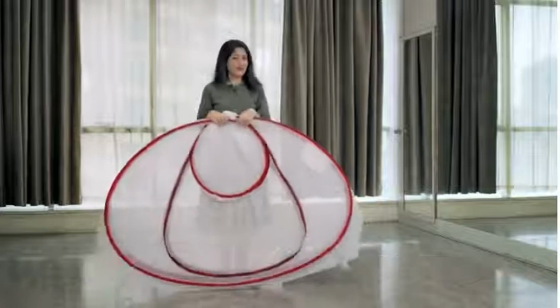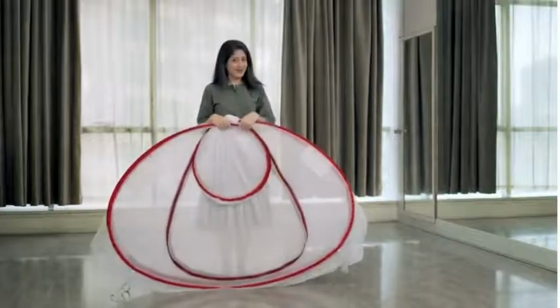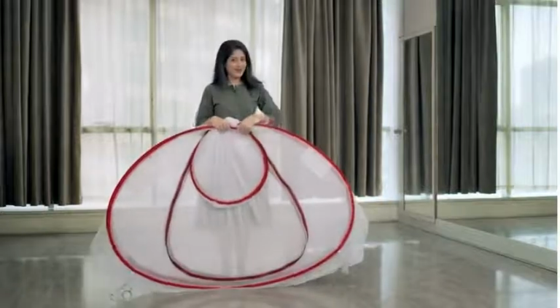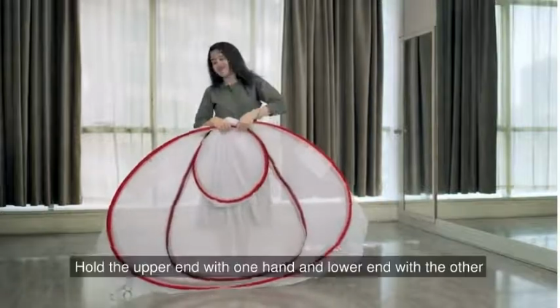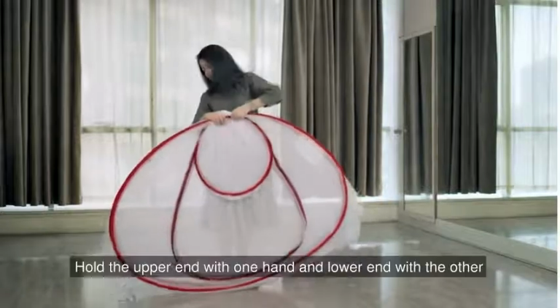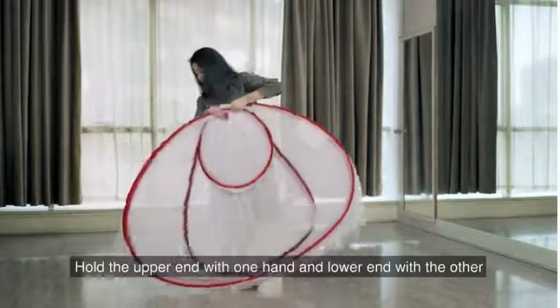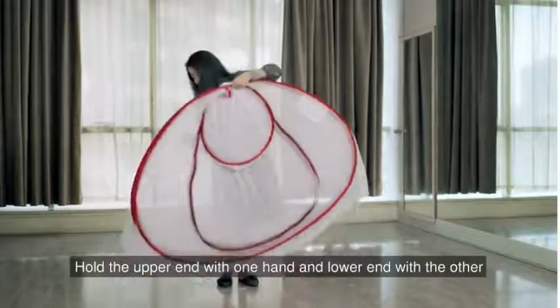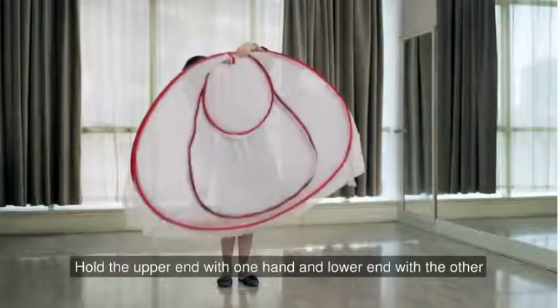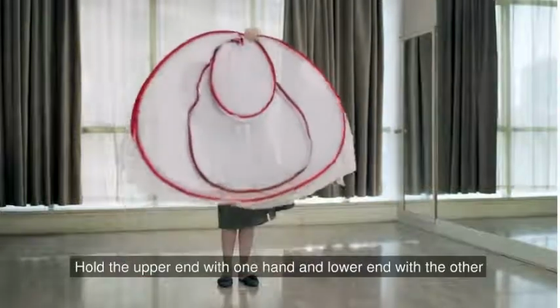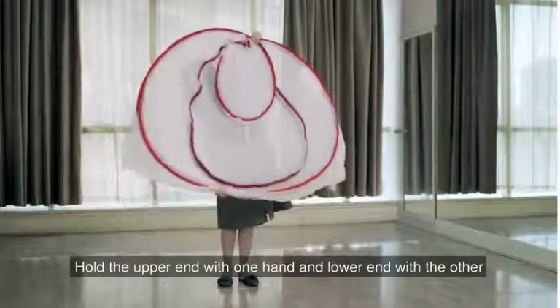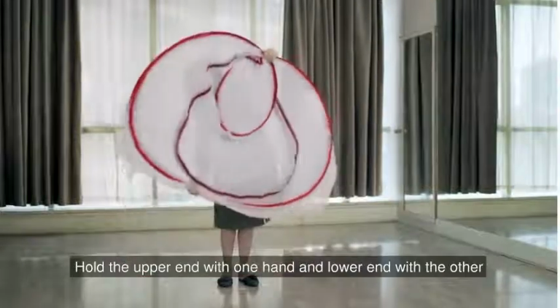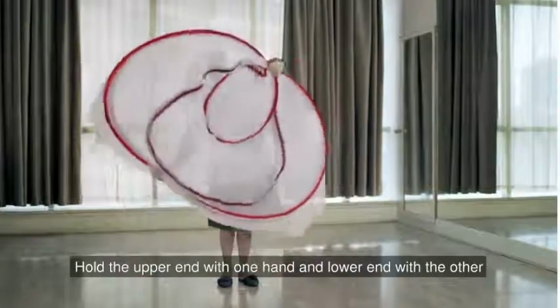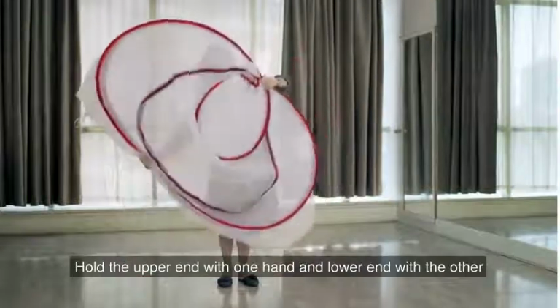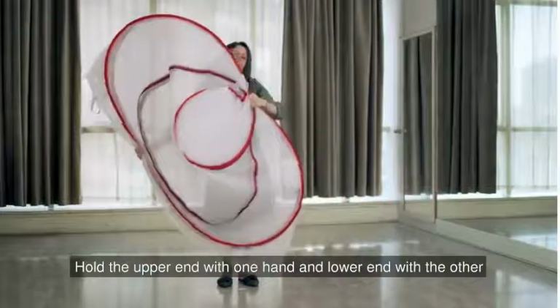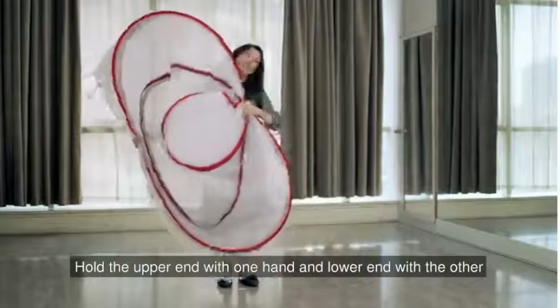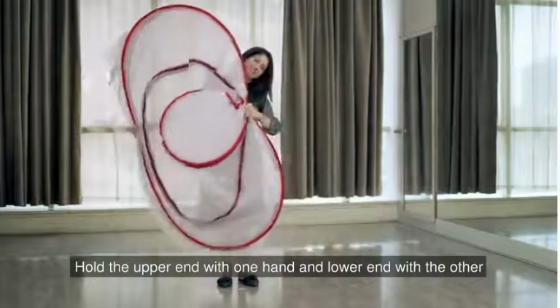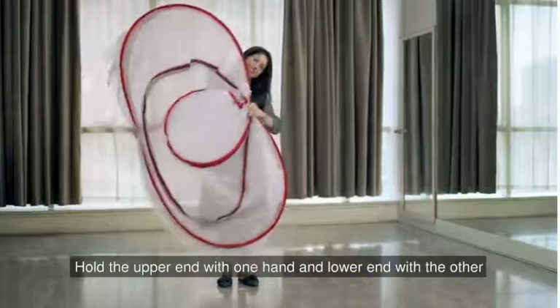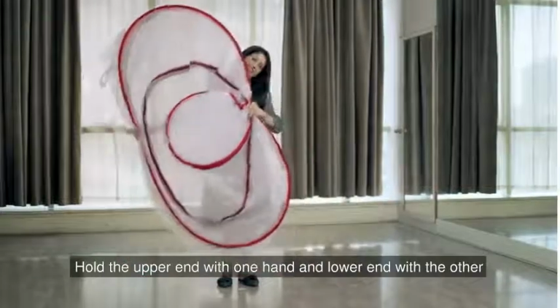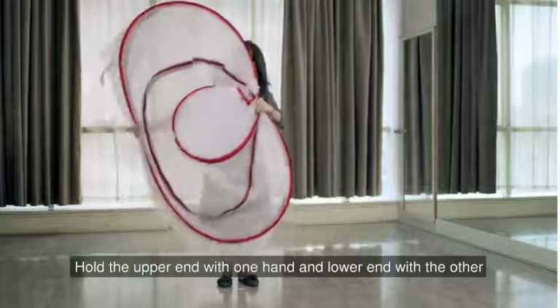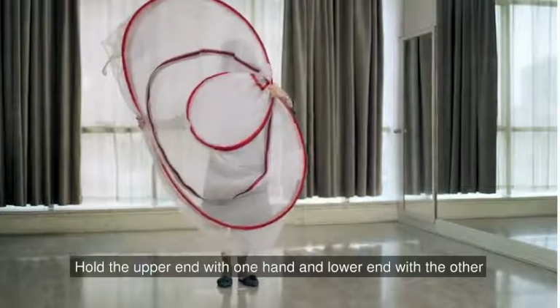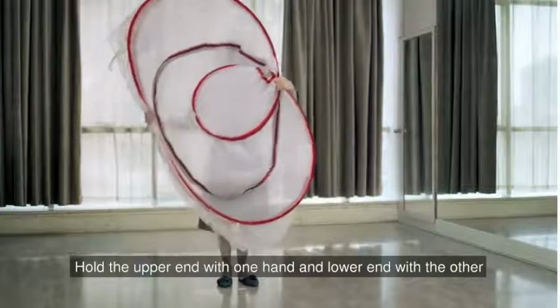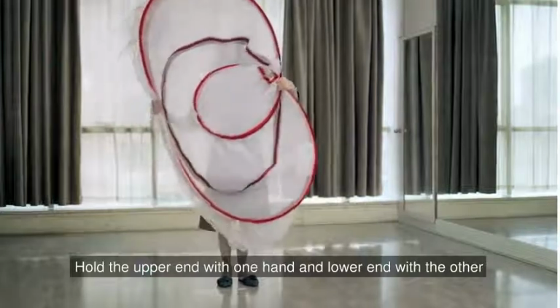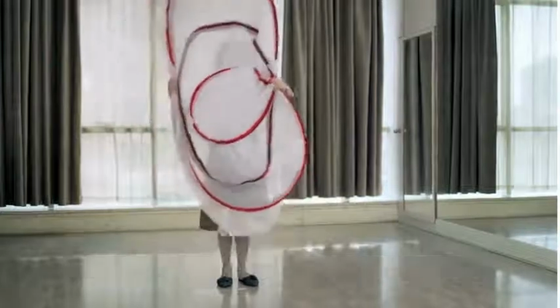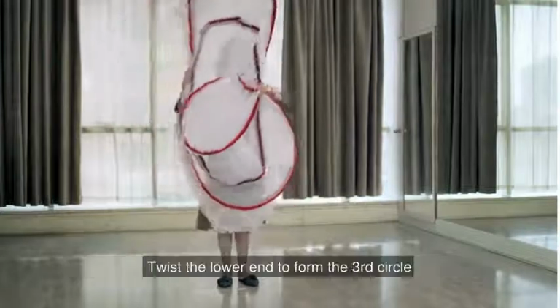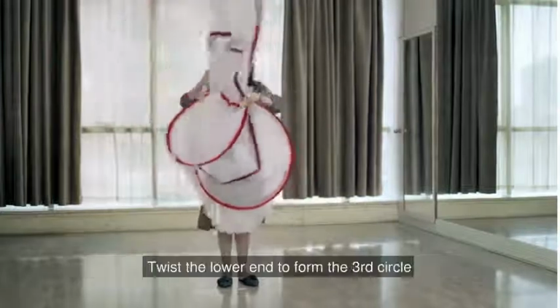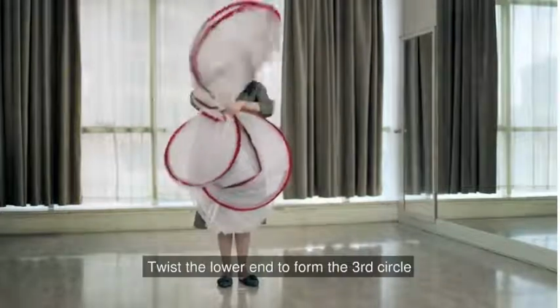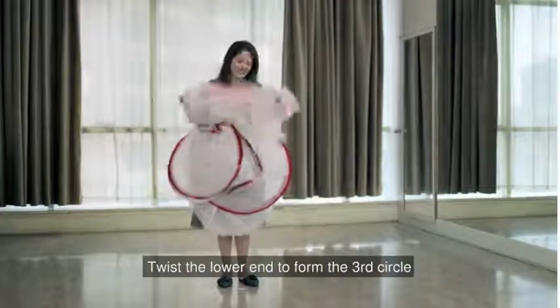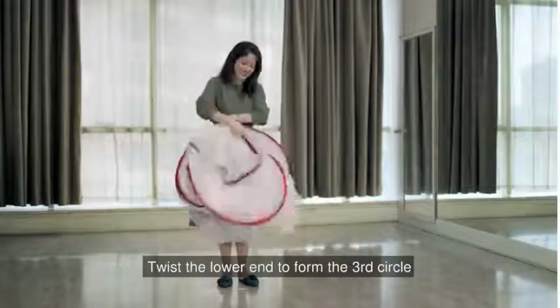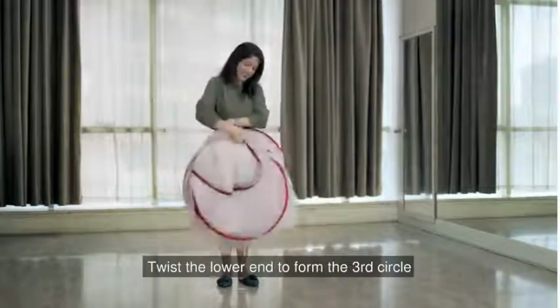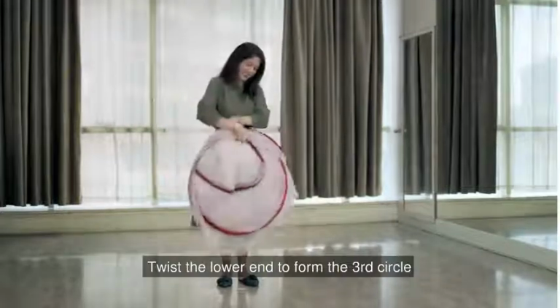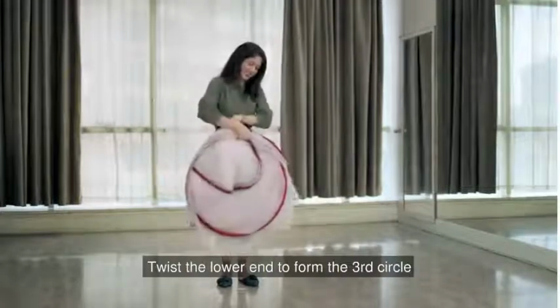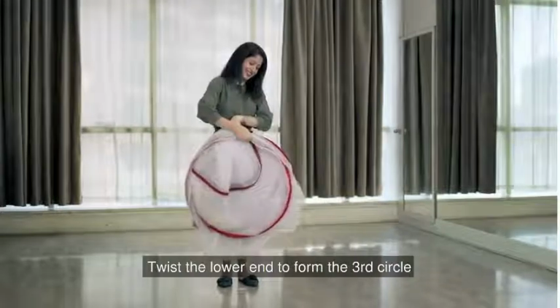Next, hold the upper end with one hand and the lower end with the other as shown here. Then, twist the lower end to form the third circle.